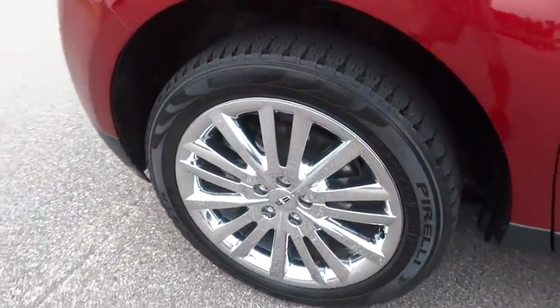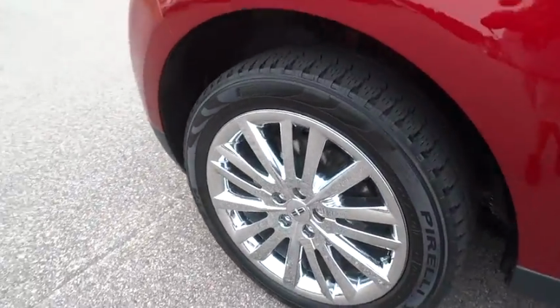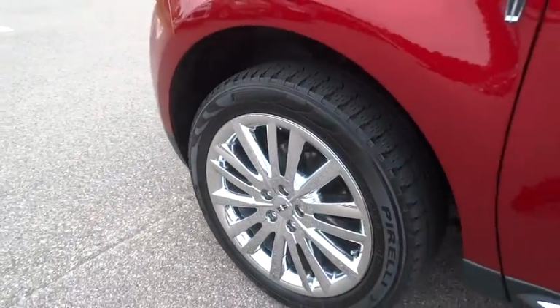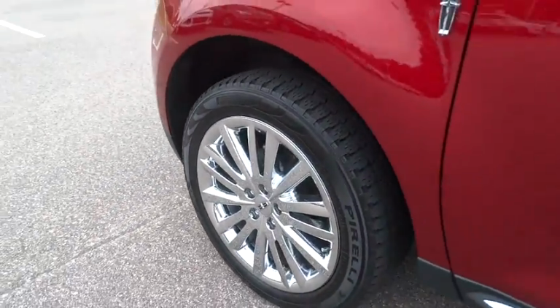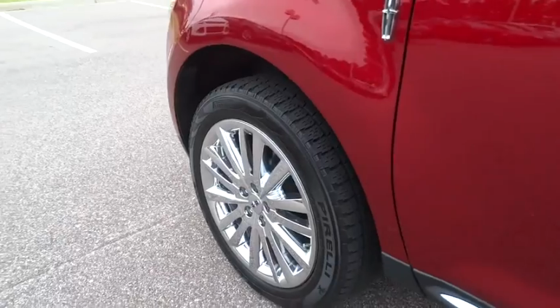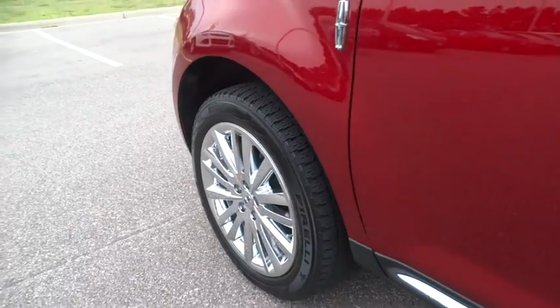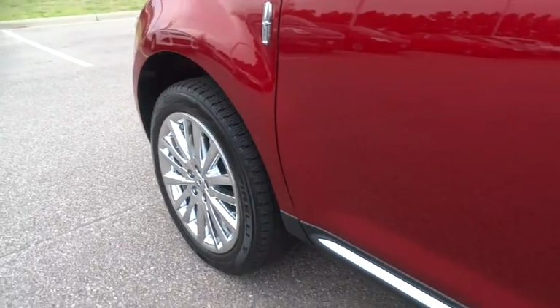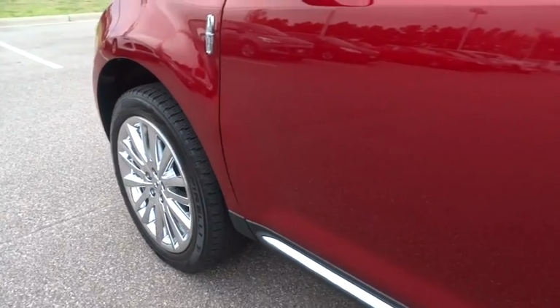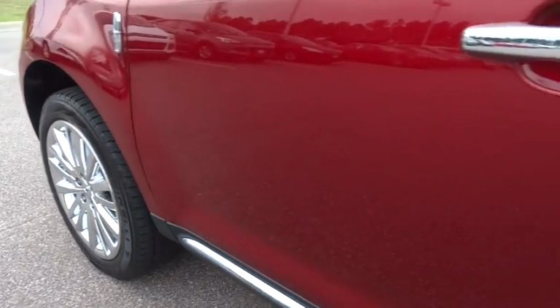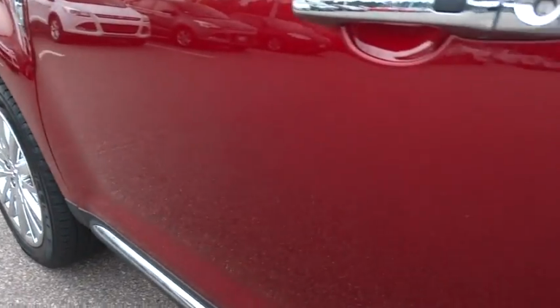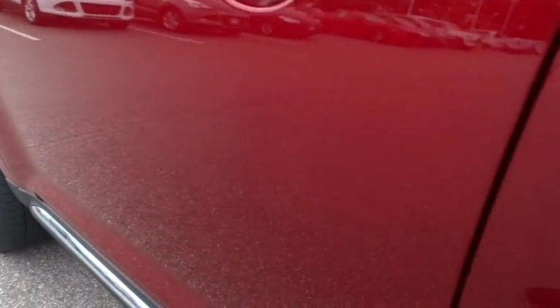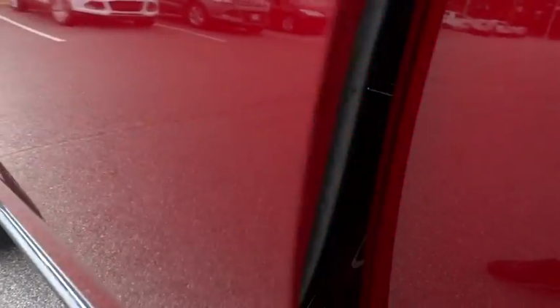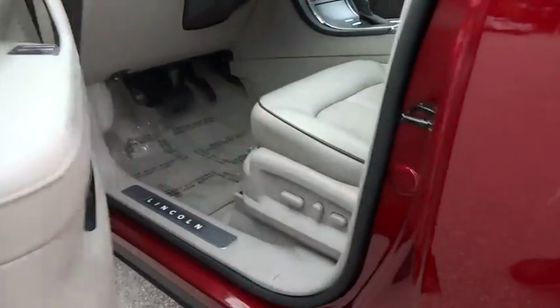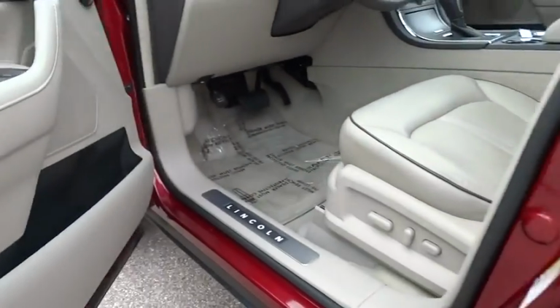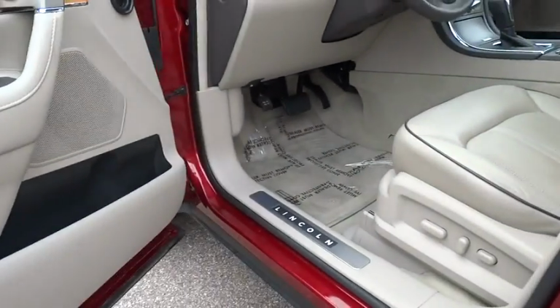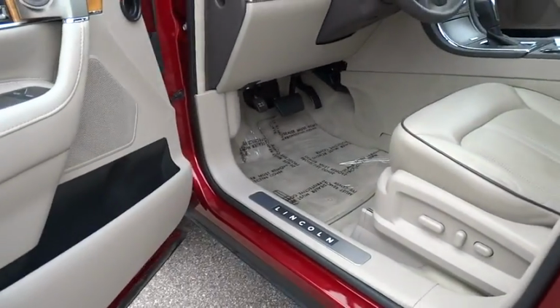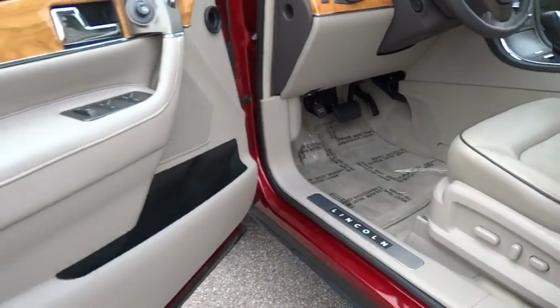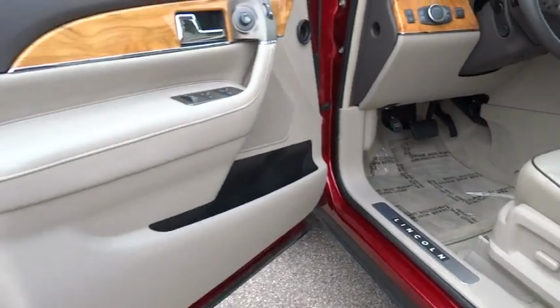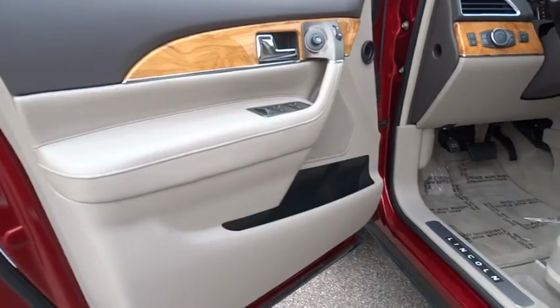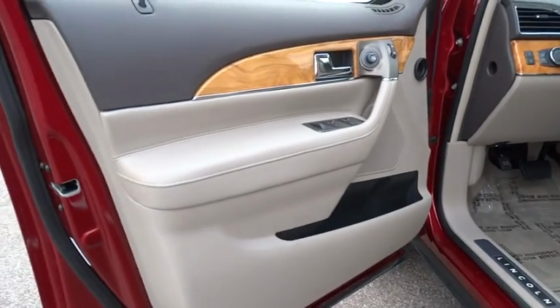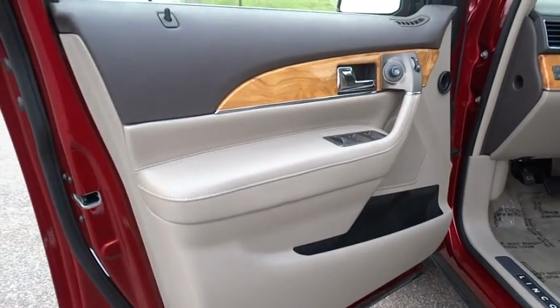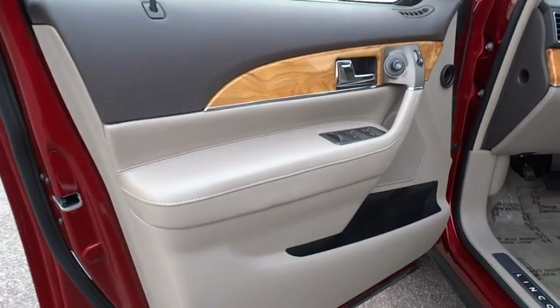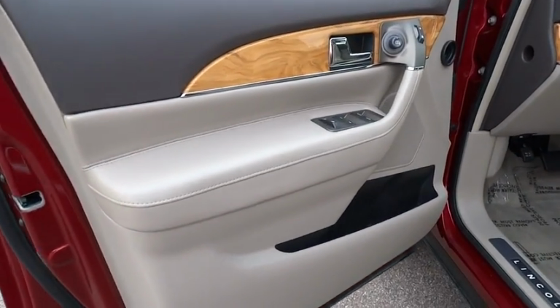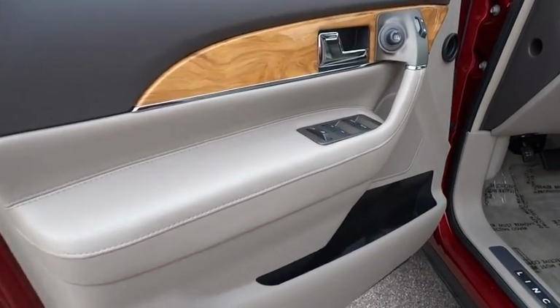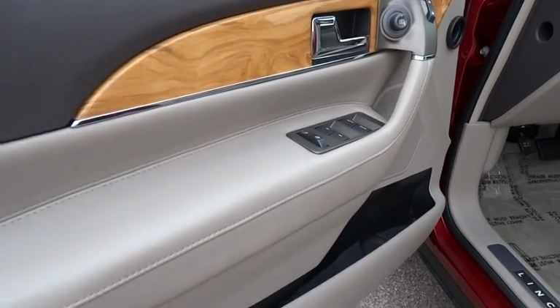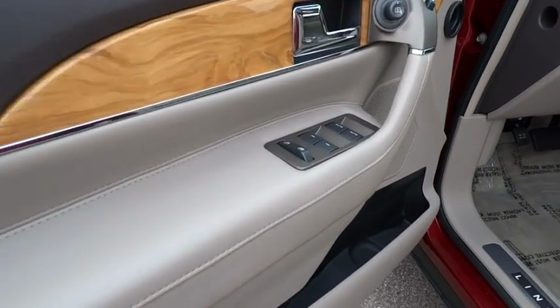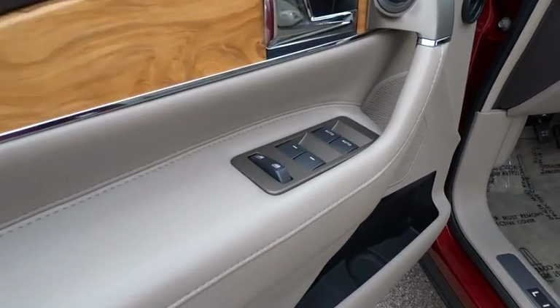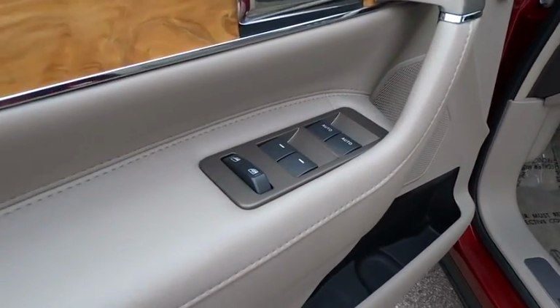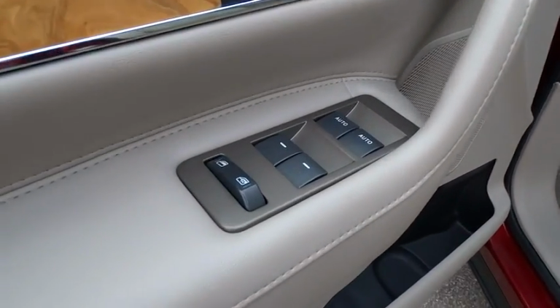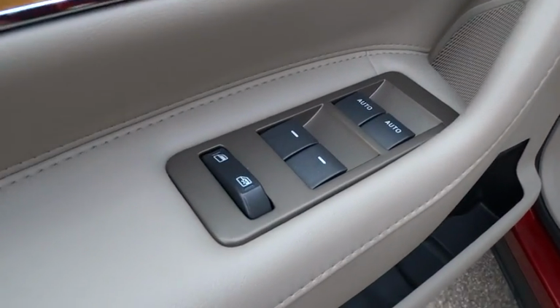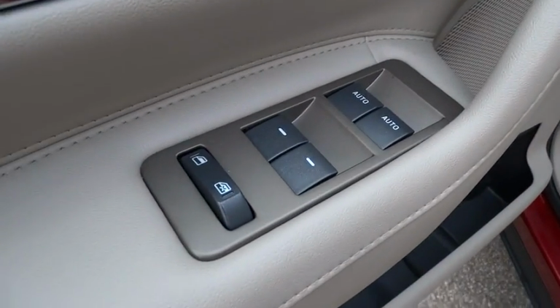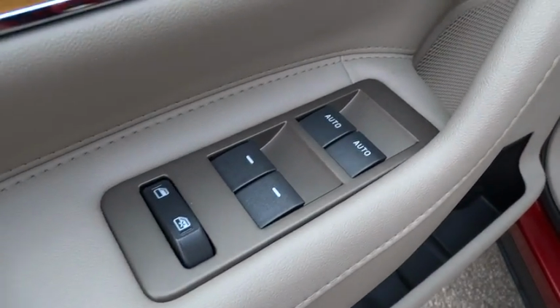Leather-wrapped steering wheel, adjustable steering wheel, power steering, auto-dimming rearview mirror, cruise control, keyless start, floor mats, four-wheel disc brakes, aluminum wheels, premium sound system.